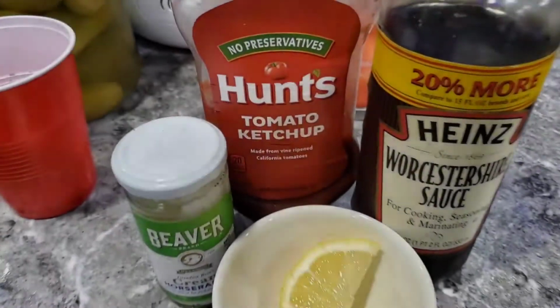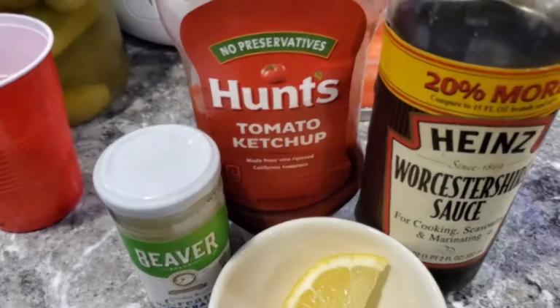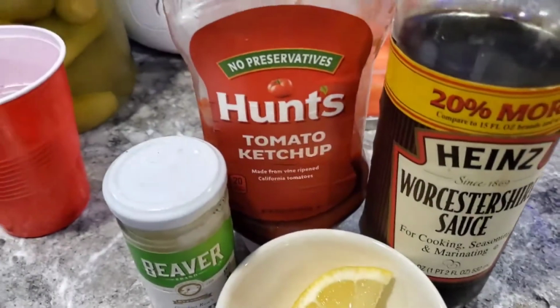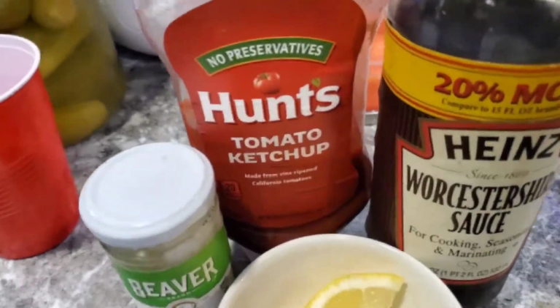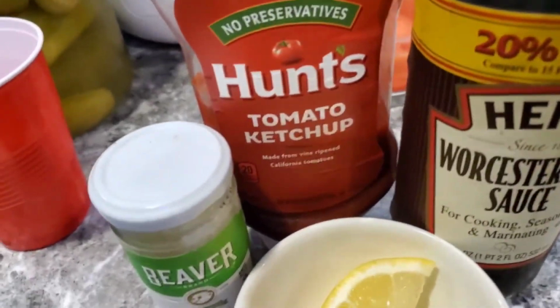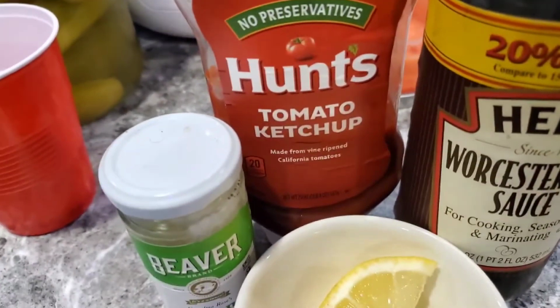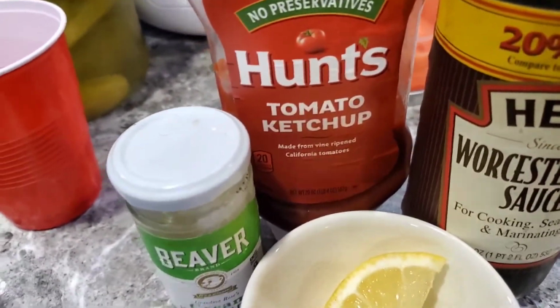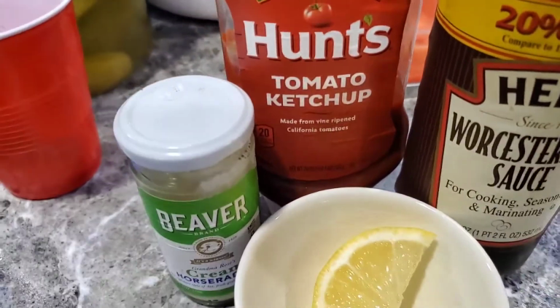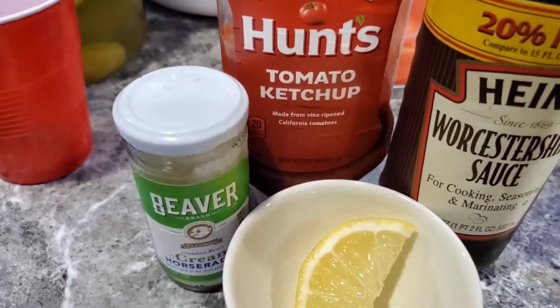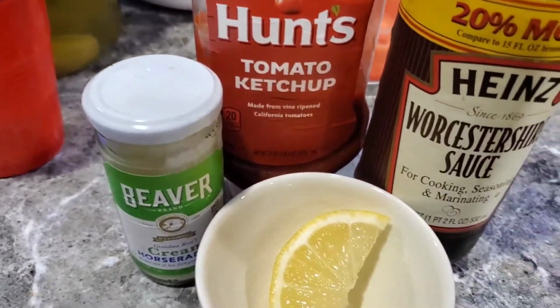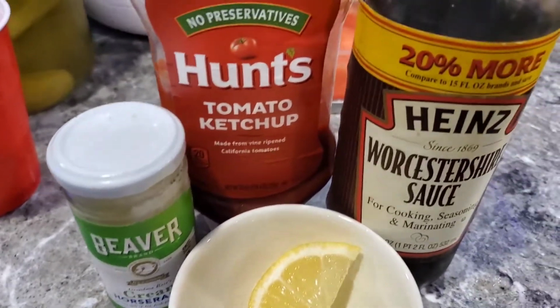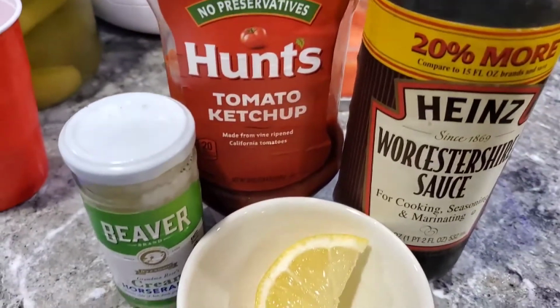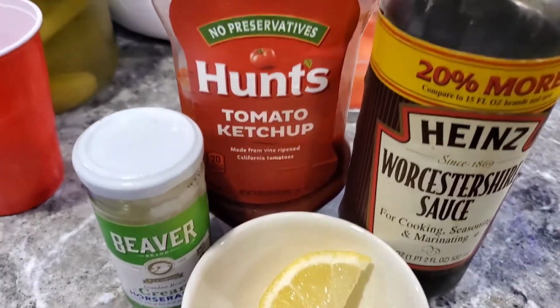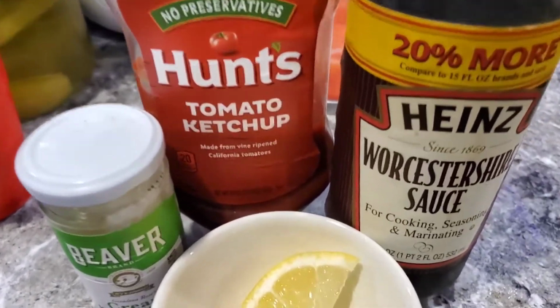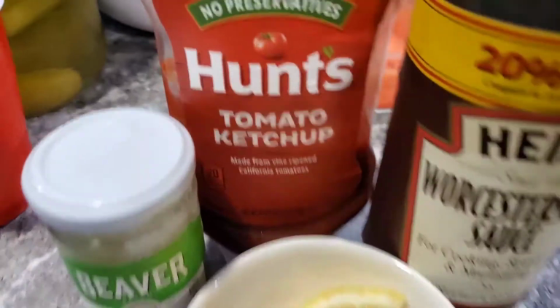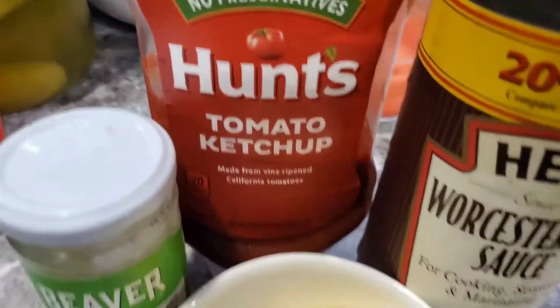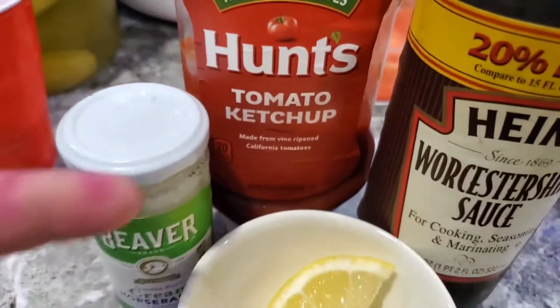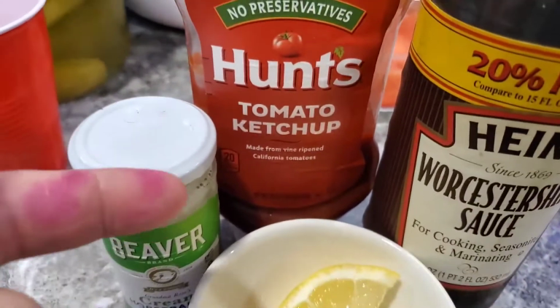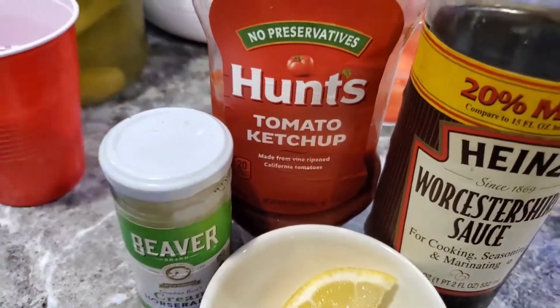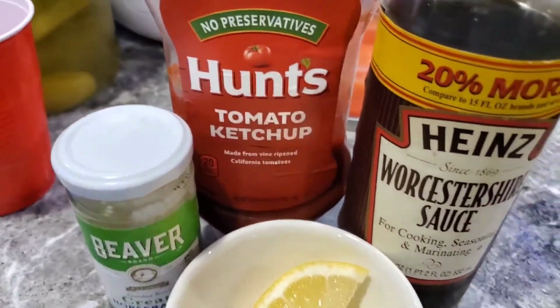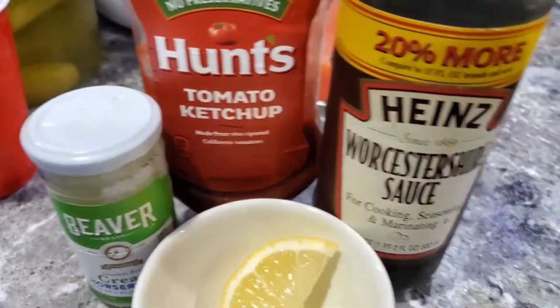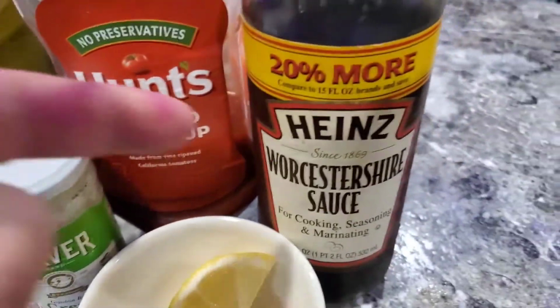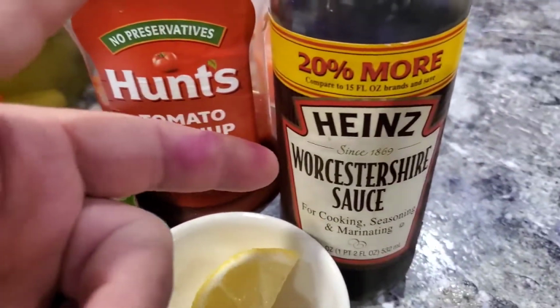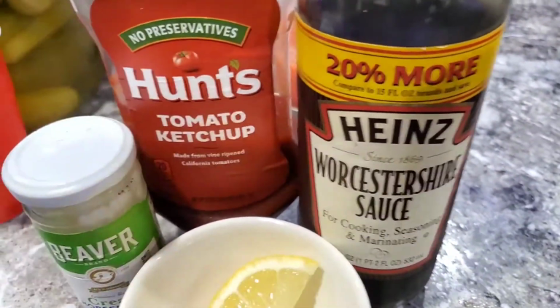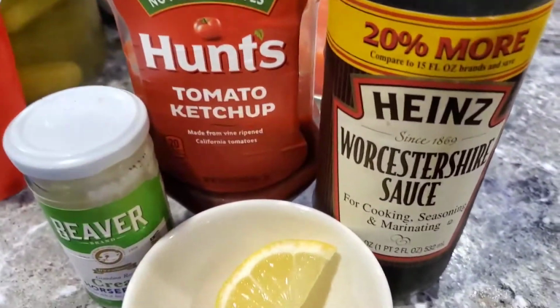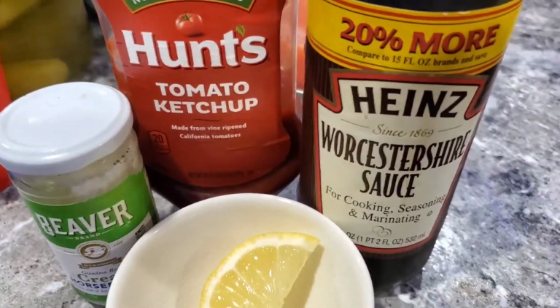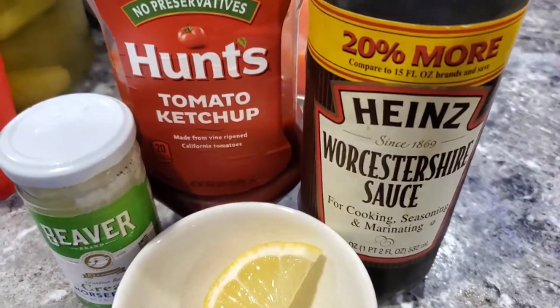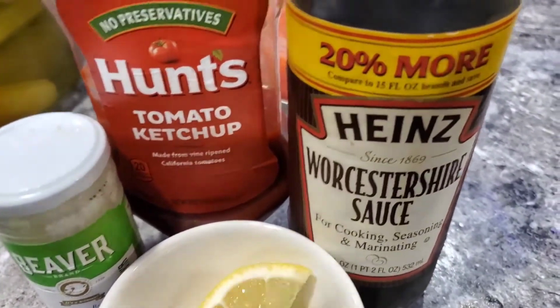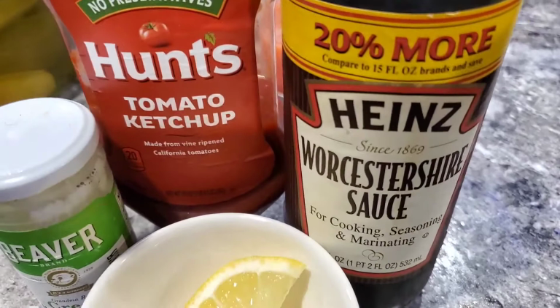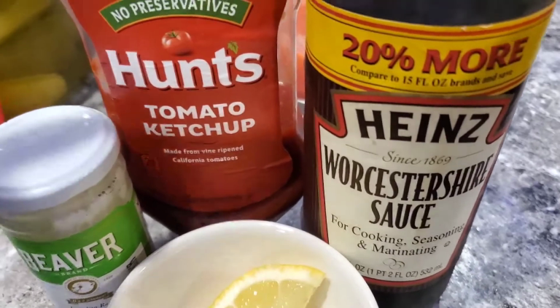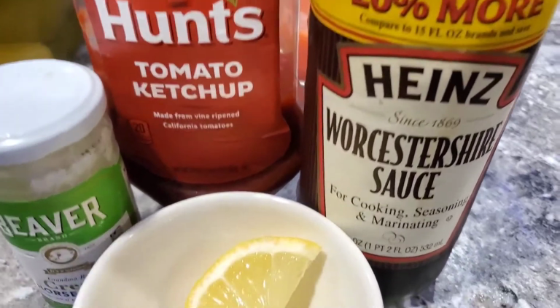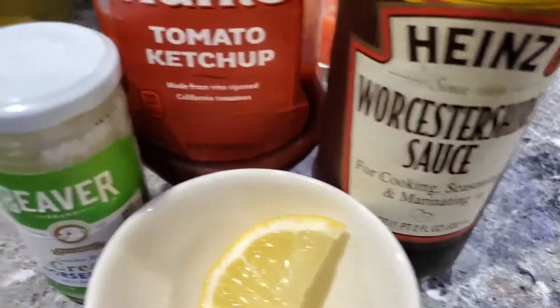Alright, this is what you're going to need to make your awesome cocktail sauce. Need some ketchup, whatever brand you like. With Worcestershire sauce — not picky on brand, but it's too damn expensive.